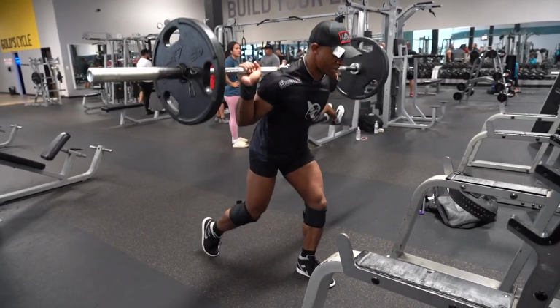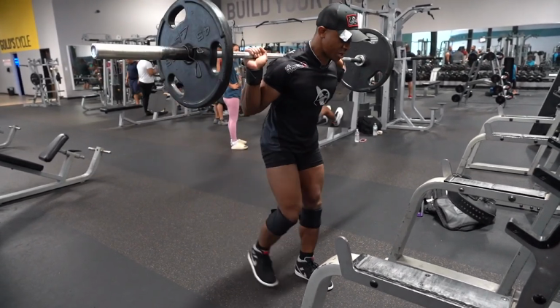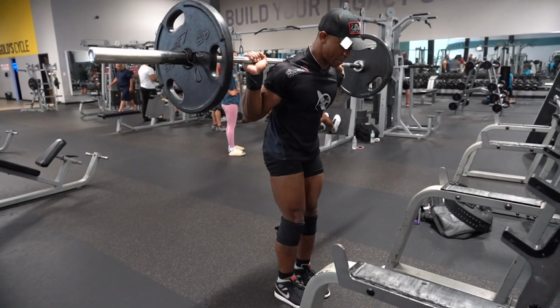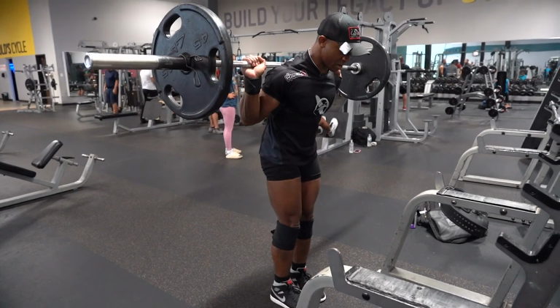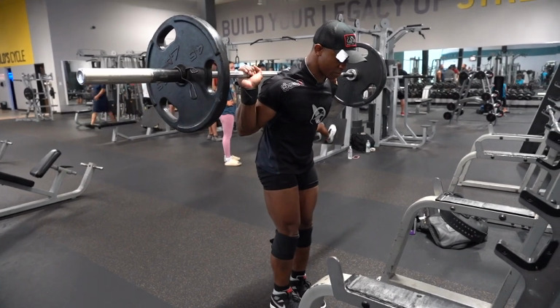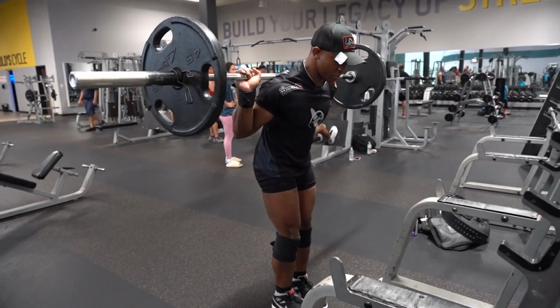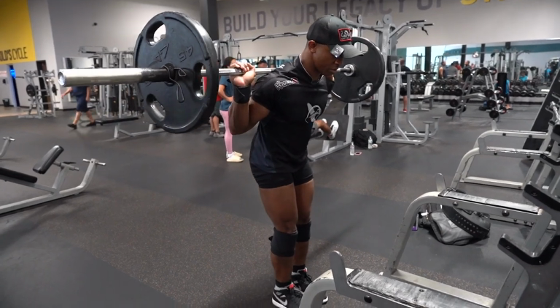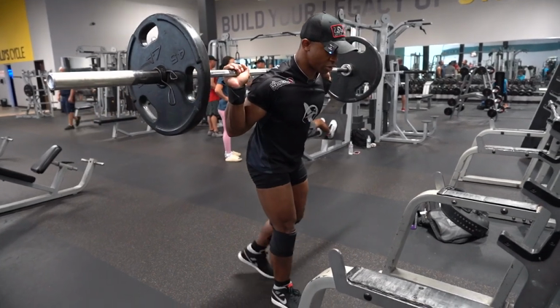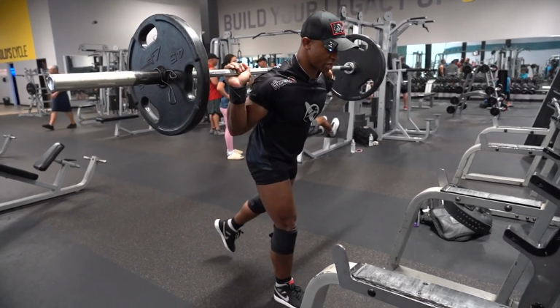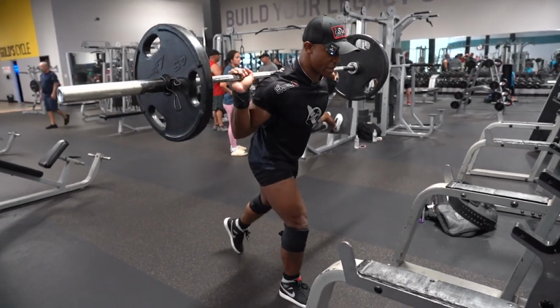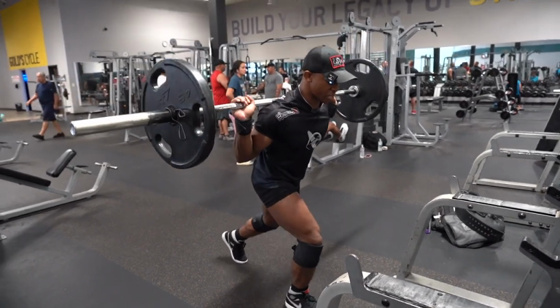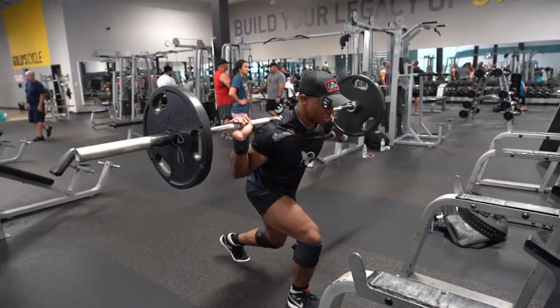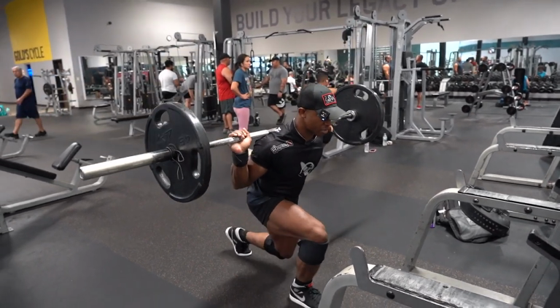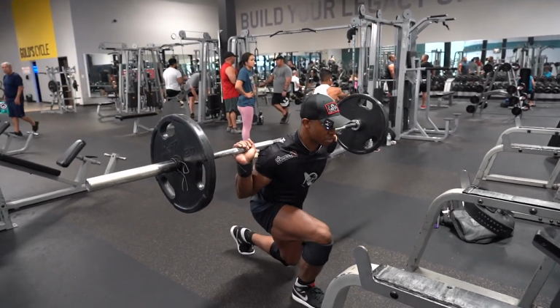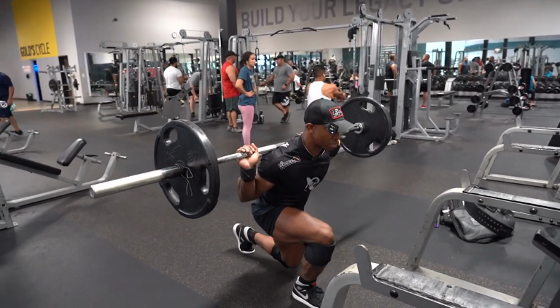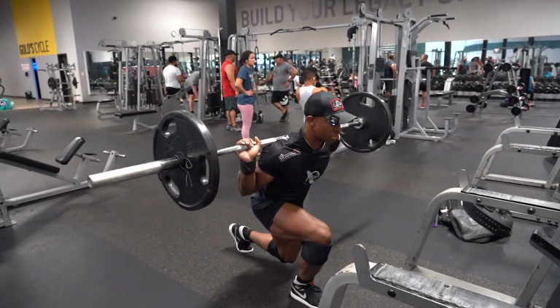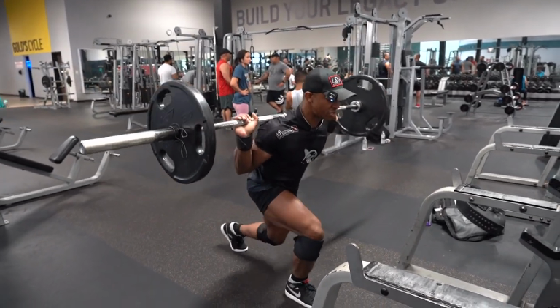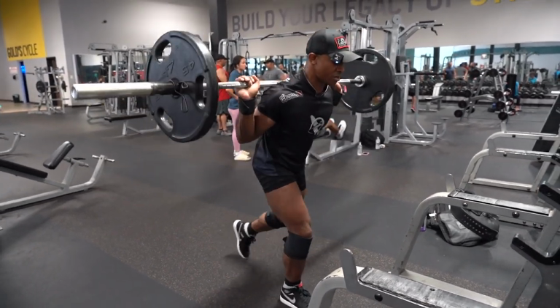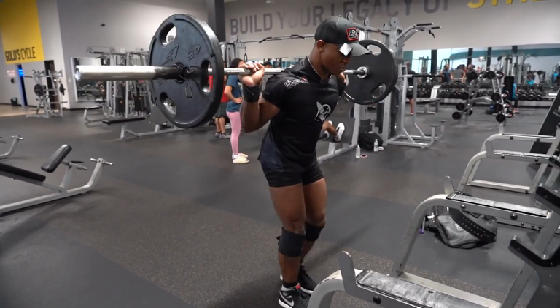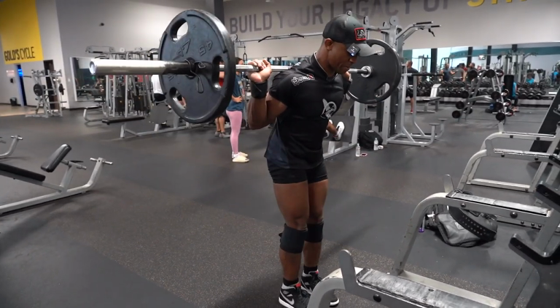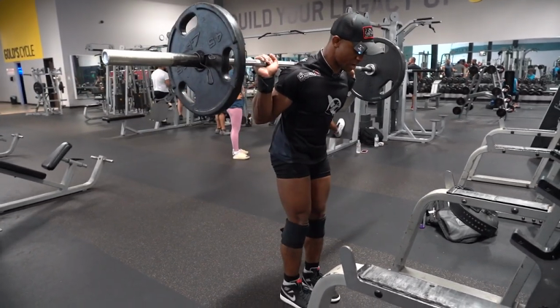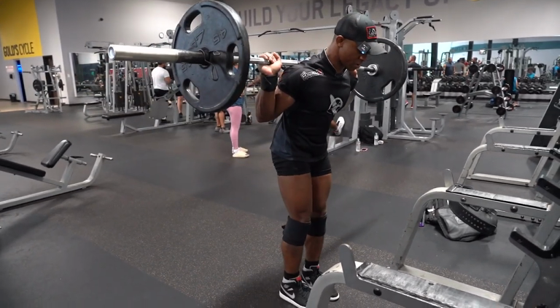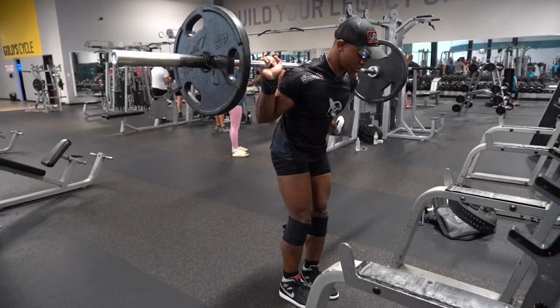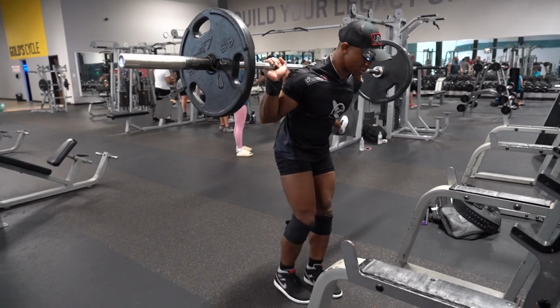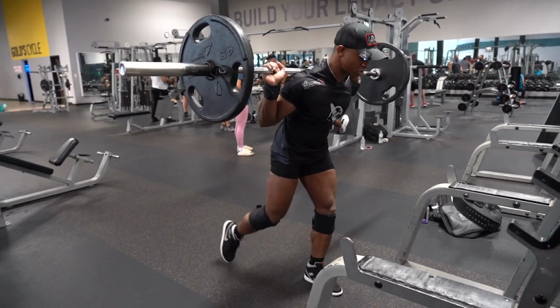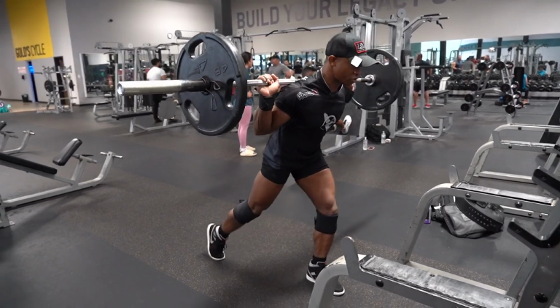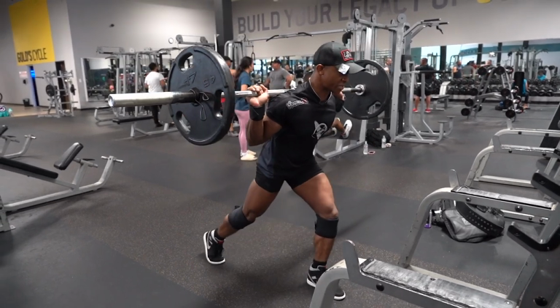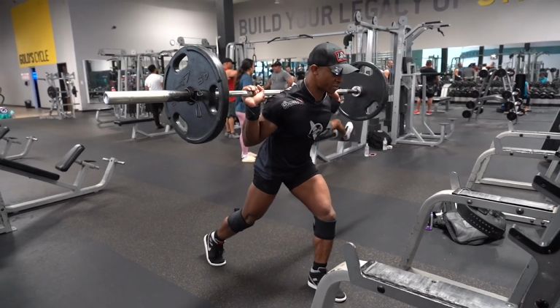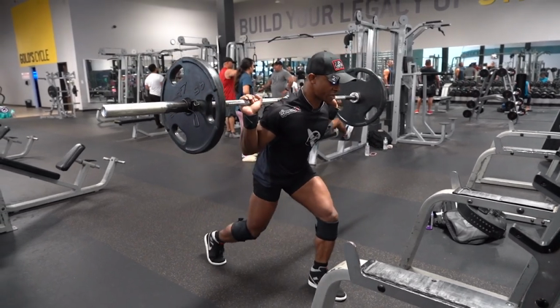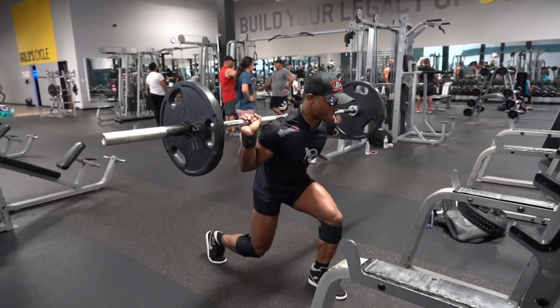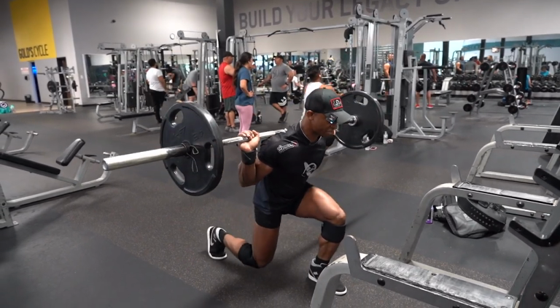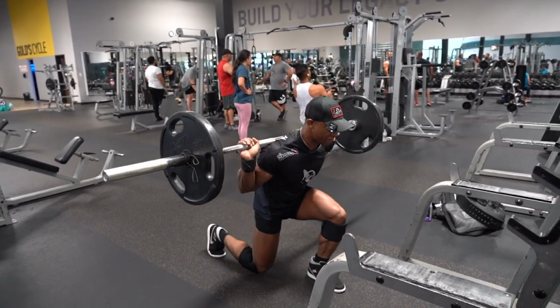Come right back up. Trace back, lunge, right back up. Trace — keeping it safe.